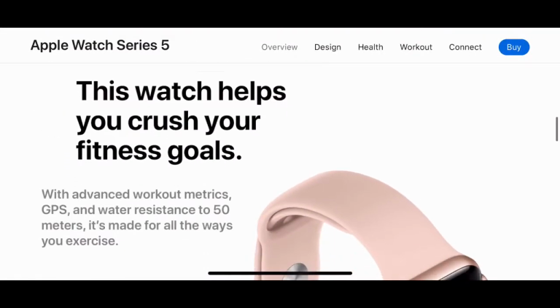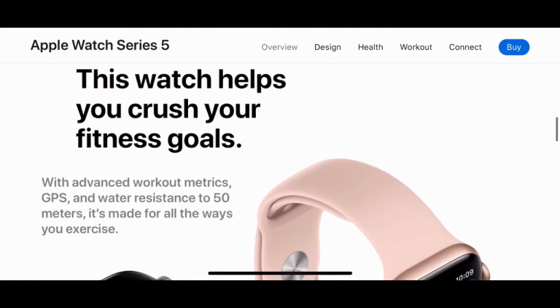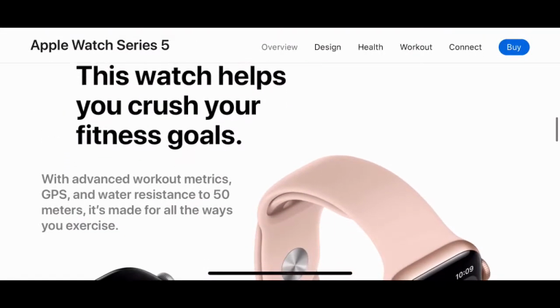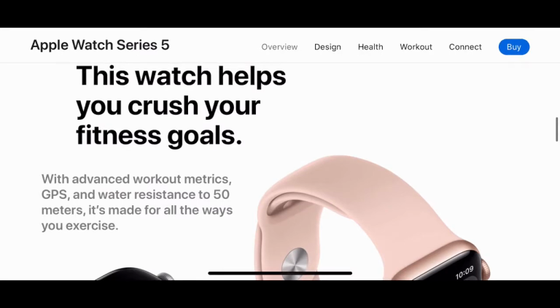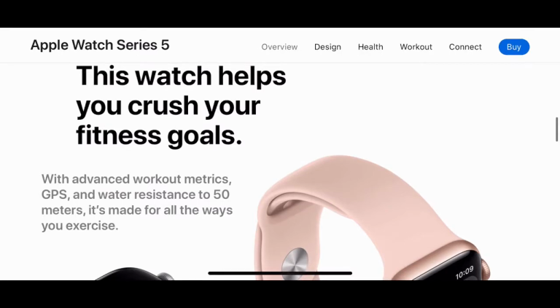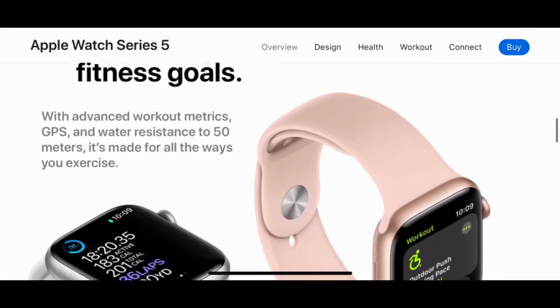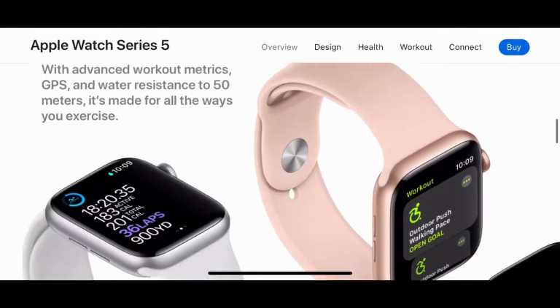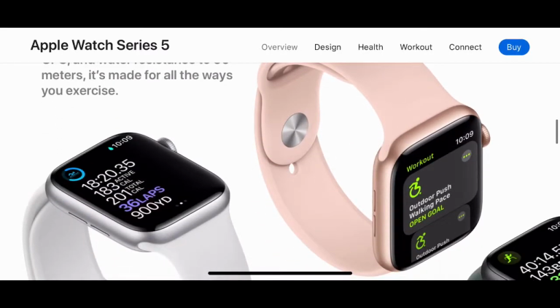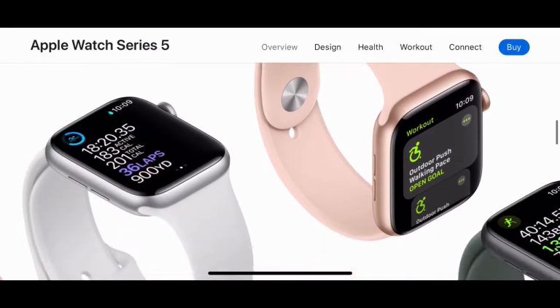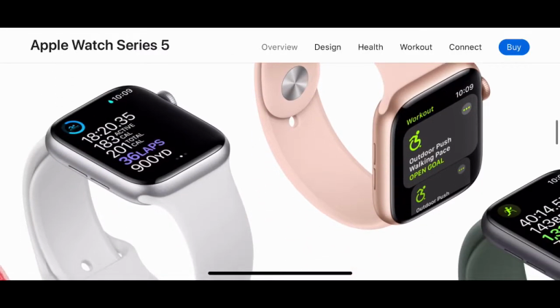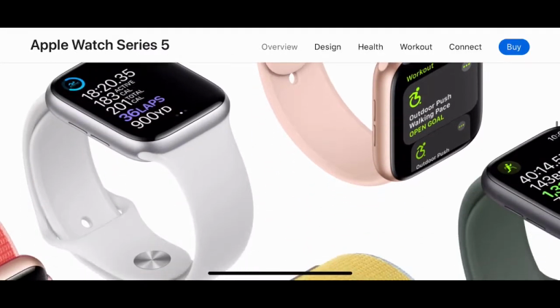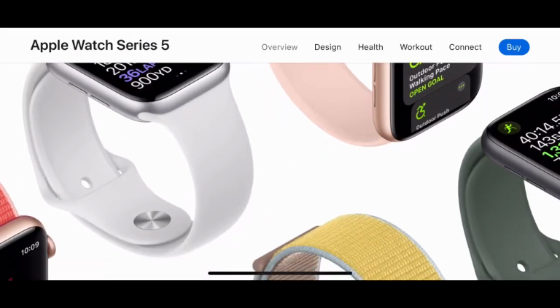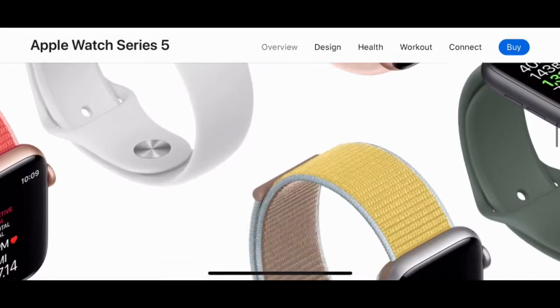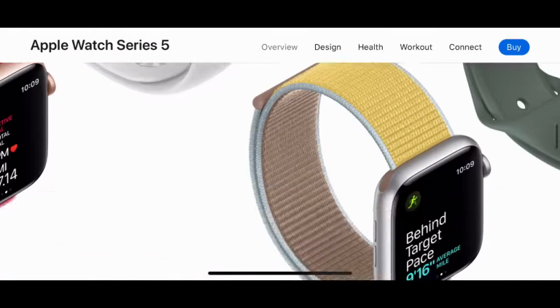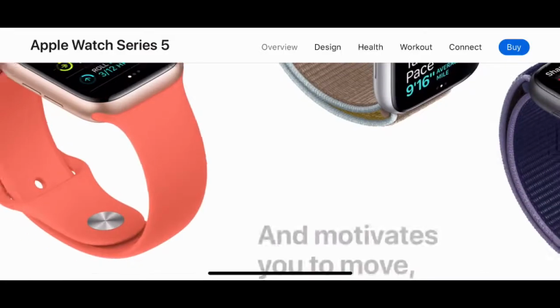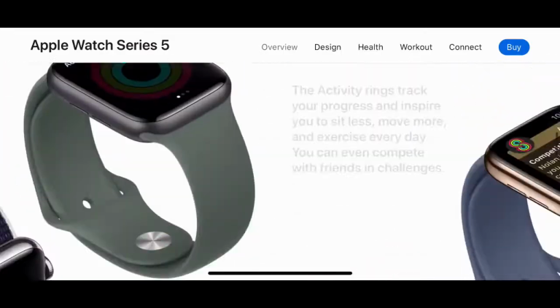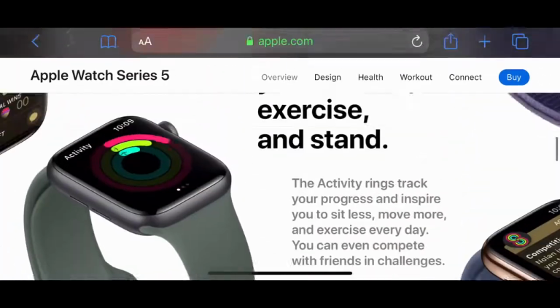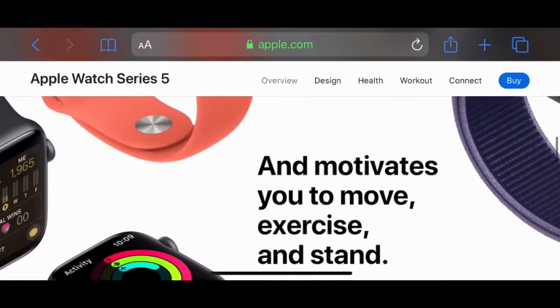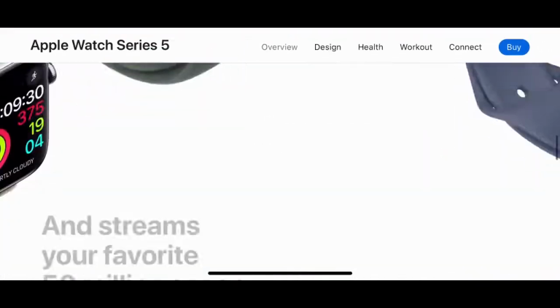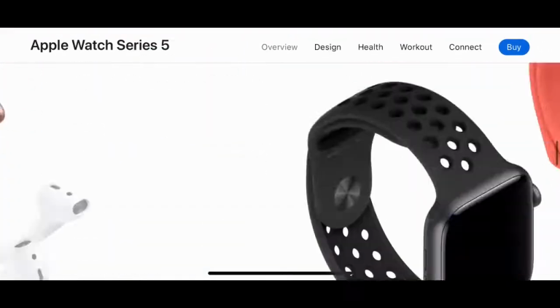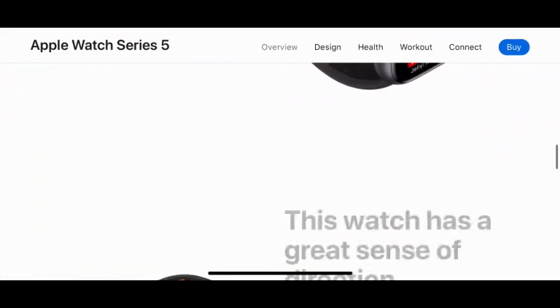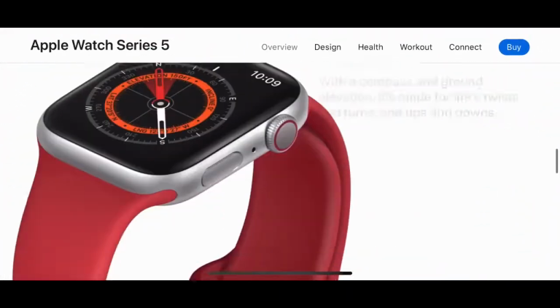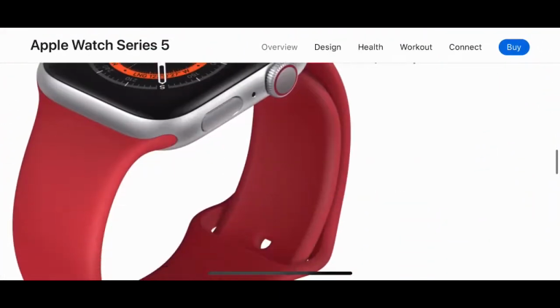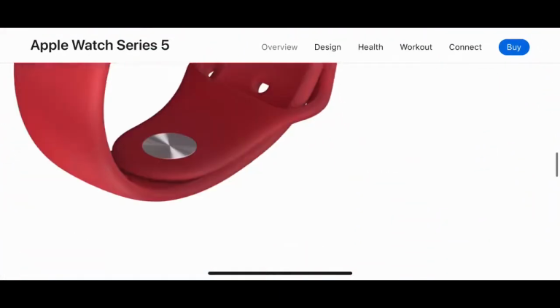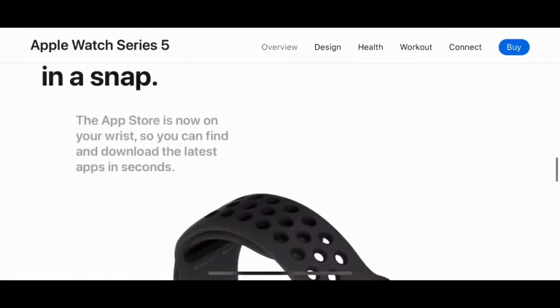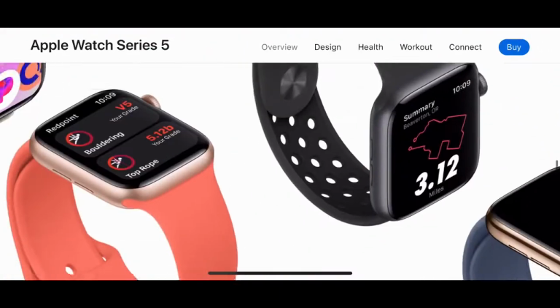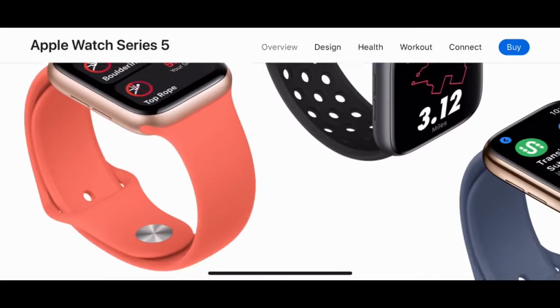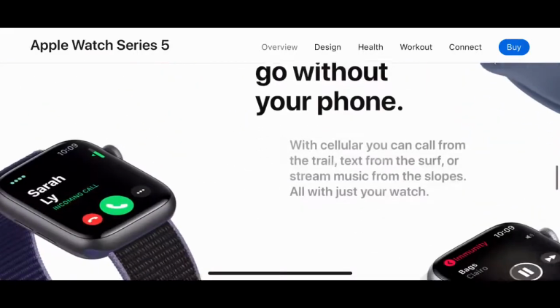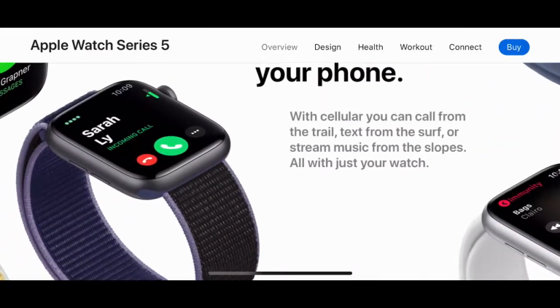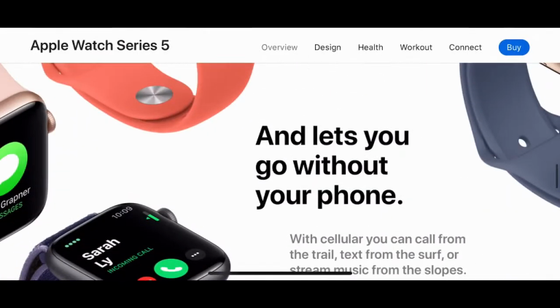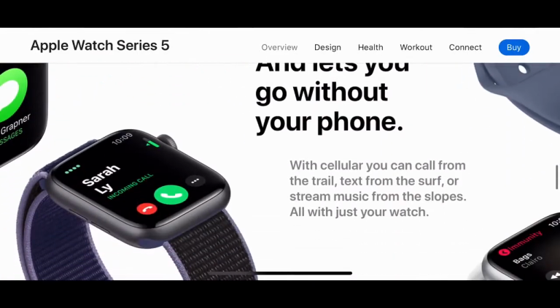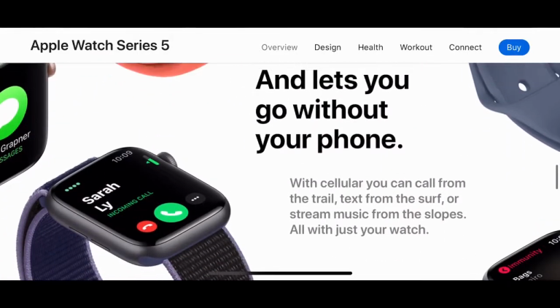This watch helps you close your rings. They did show a video during the event about how it has saved people's lives, and it also helps track where to do your exercises — that's just what the watch does.